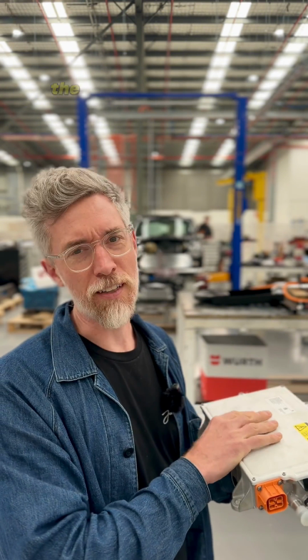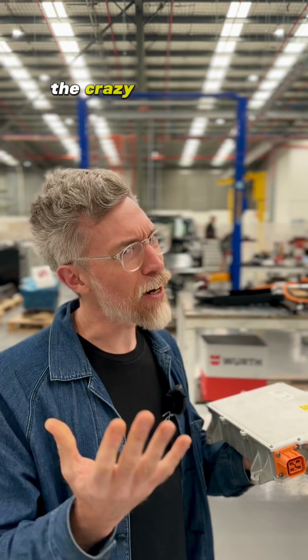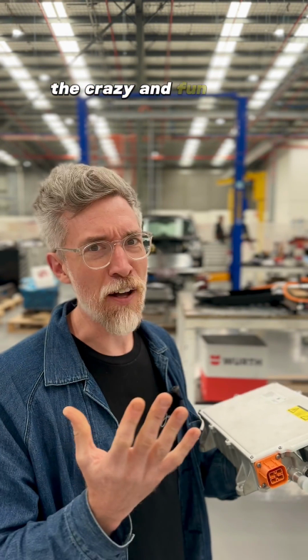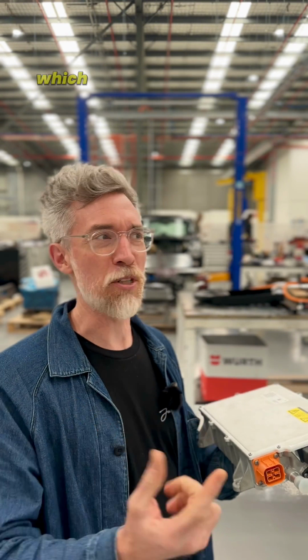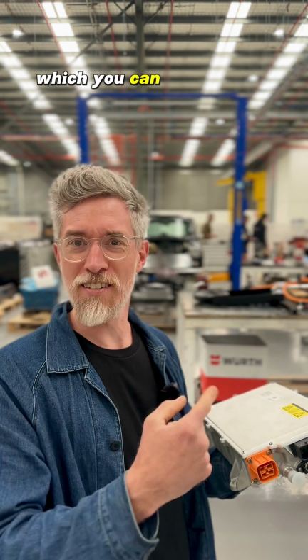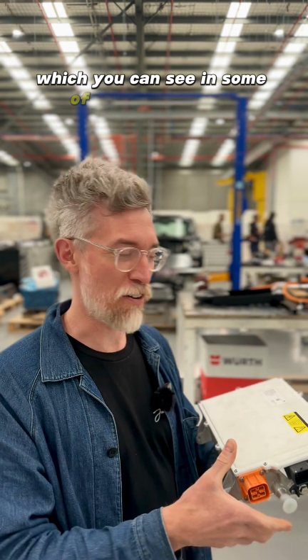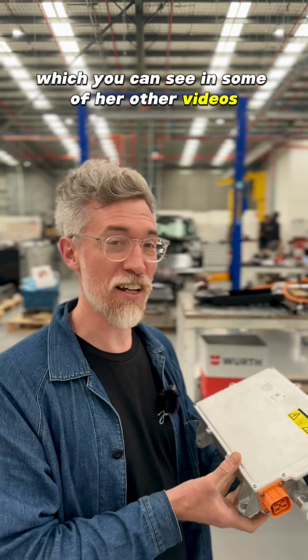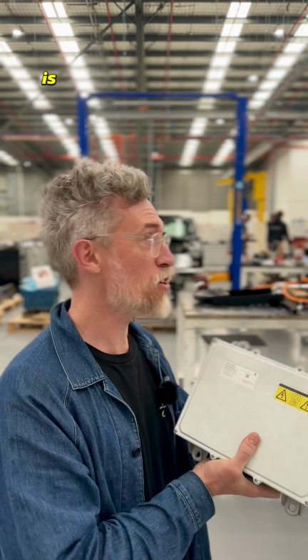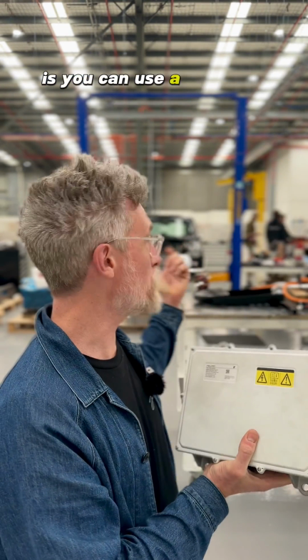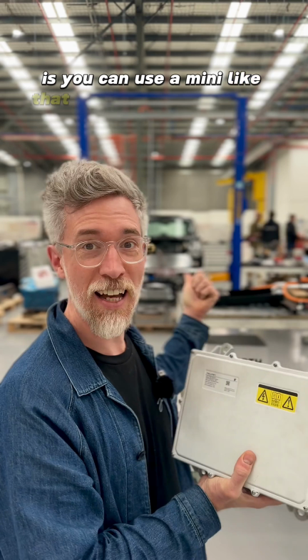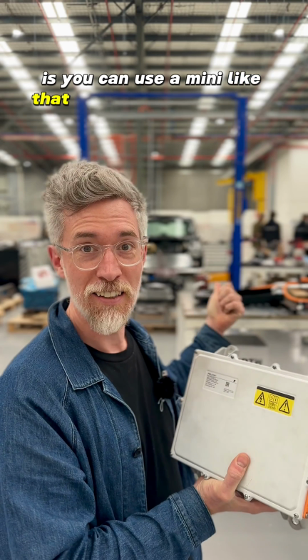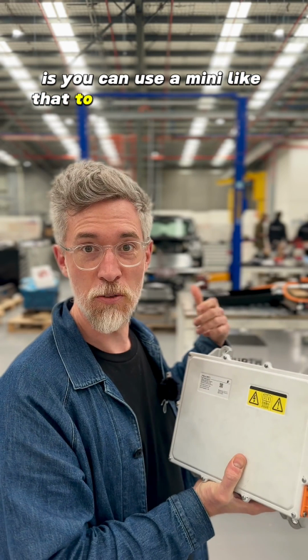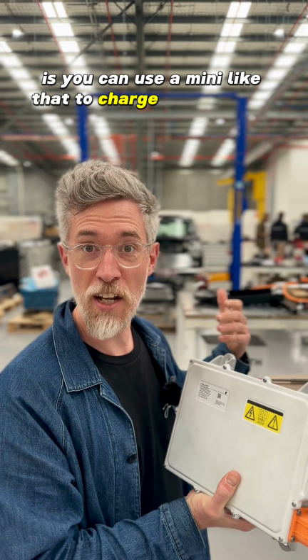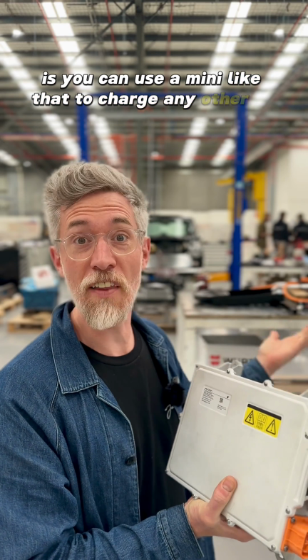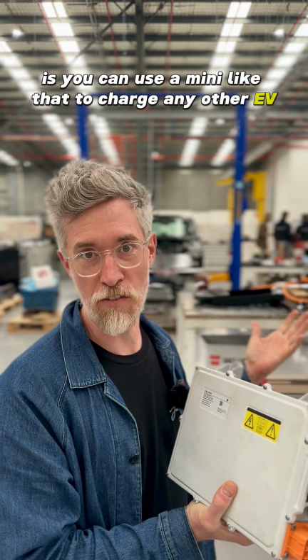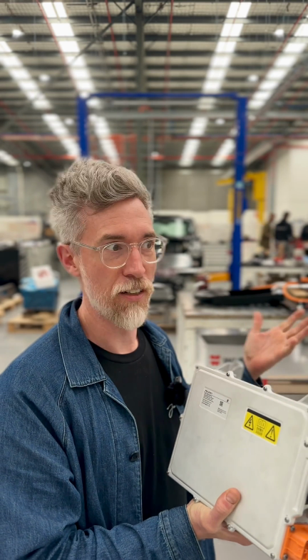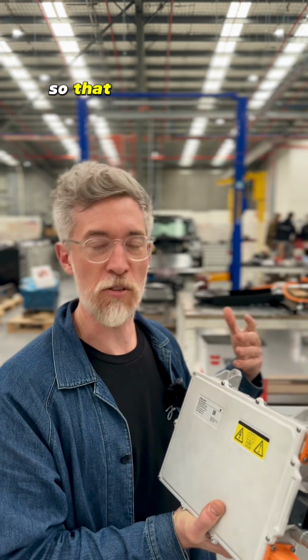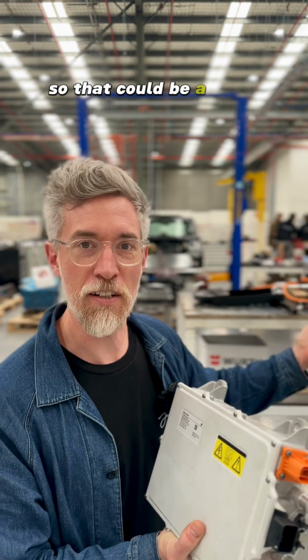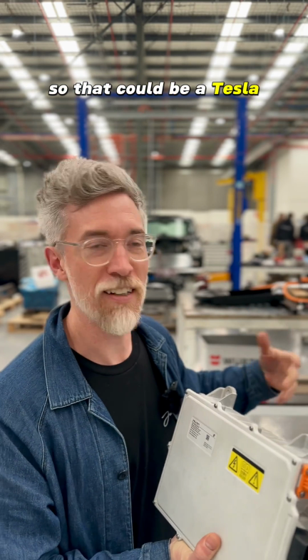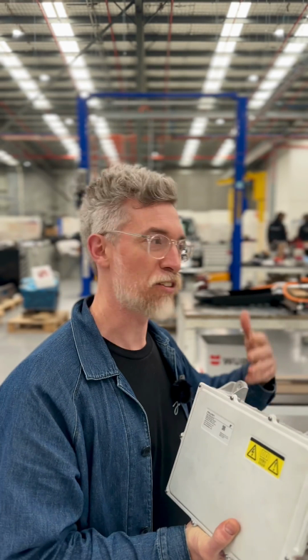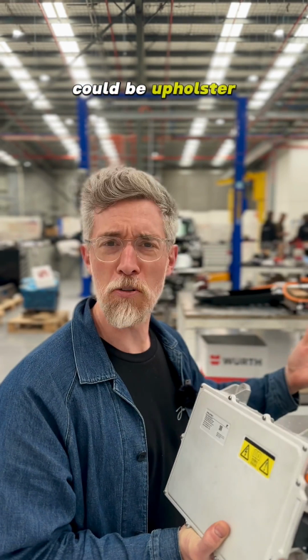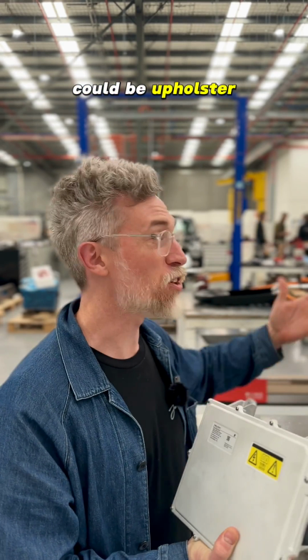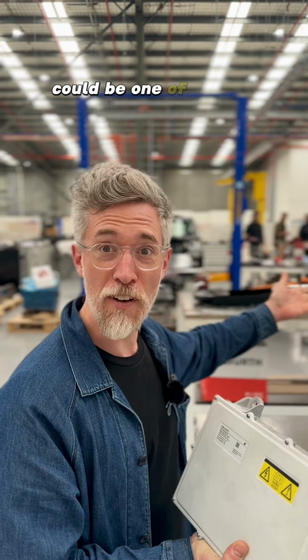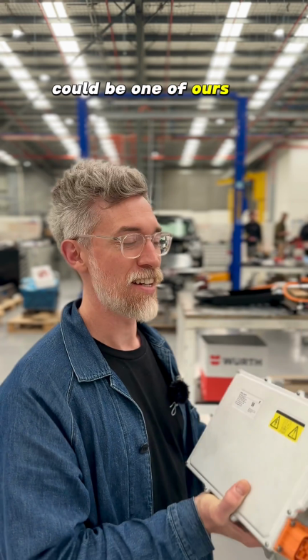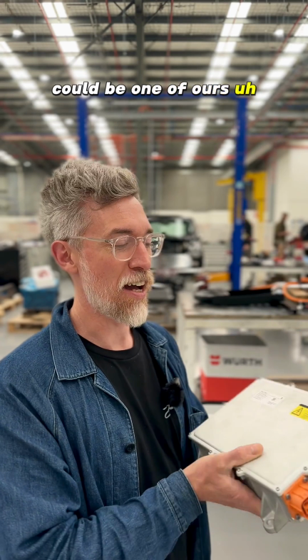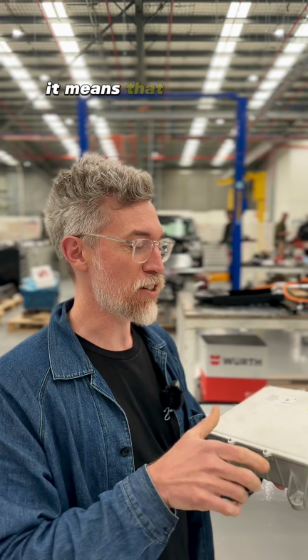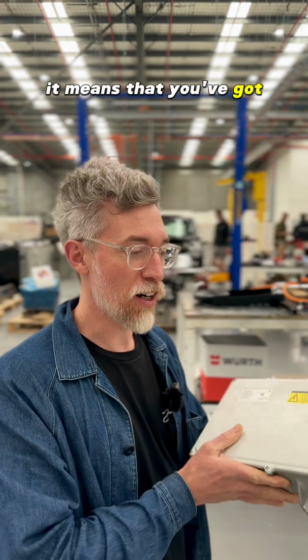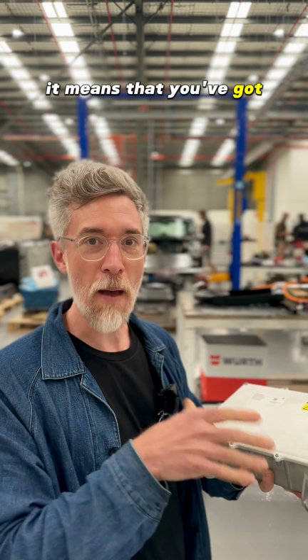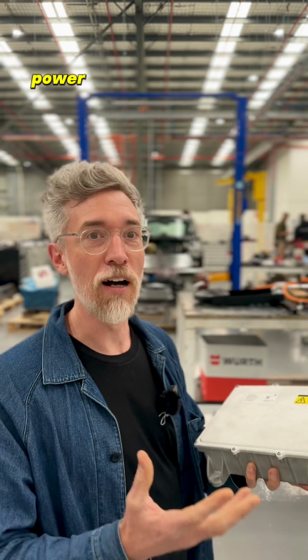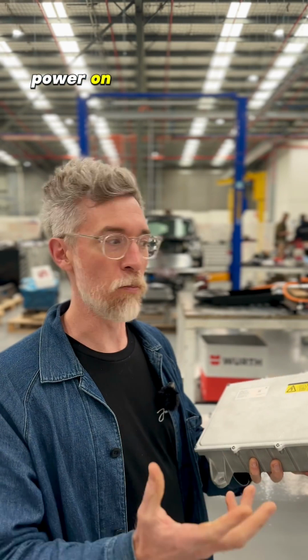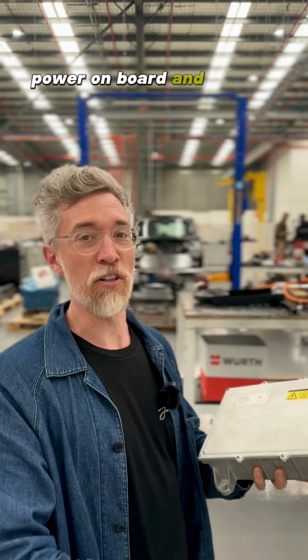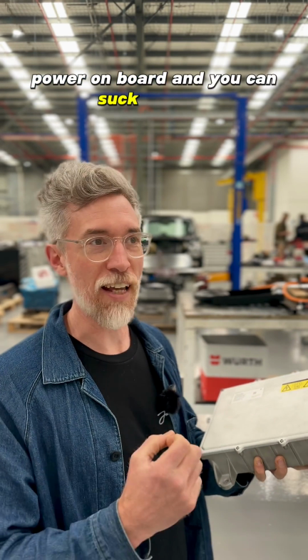The crazy and fun thing, which we can see in some of our other videos, is you can use a mini like that to charge any other EV — so that could be a Tesla, could be a Polestar, could be one of ours. It means that you've got power on board and you can draw that out.